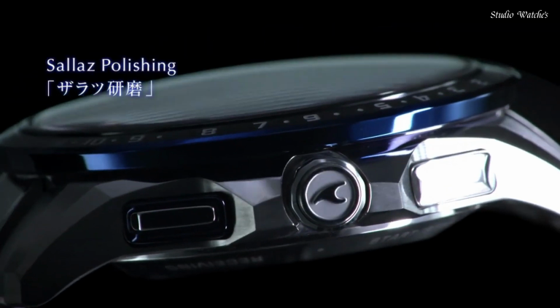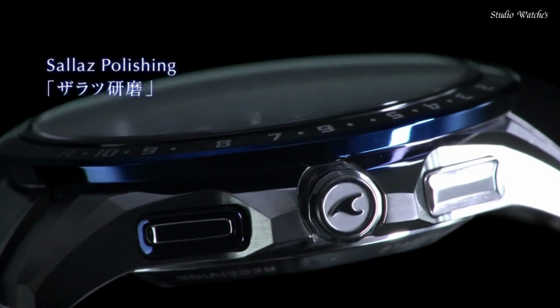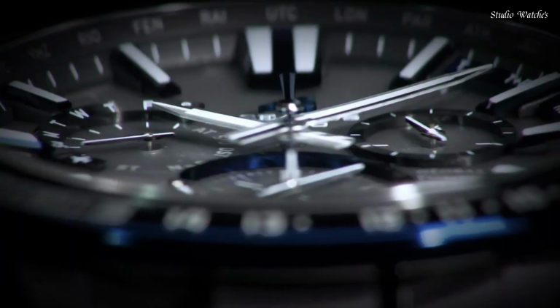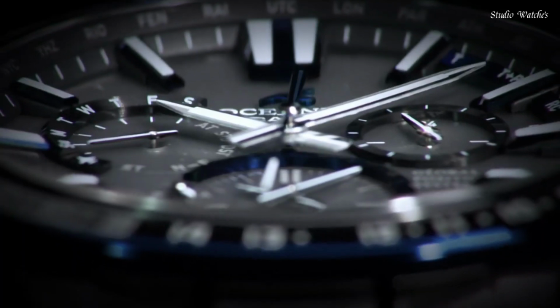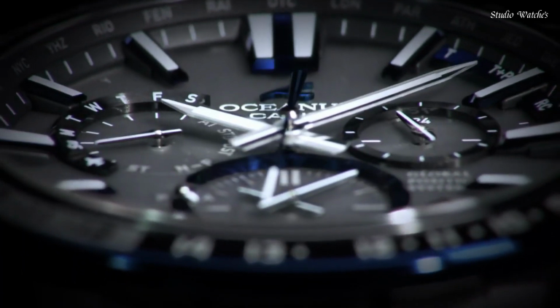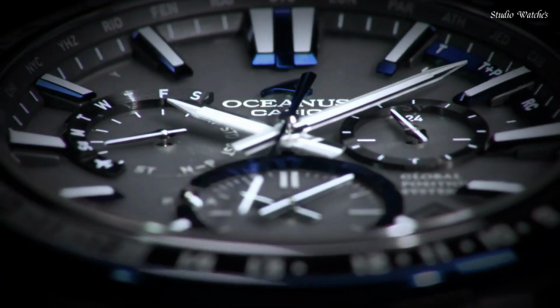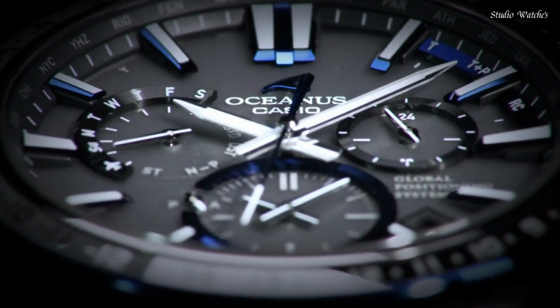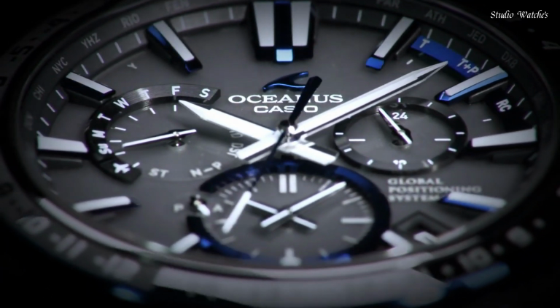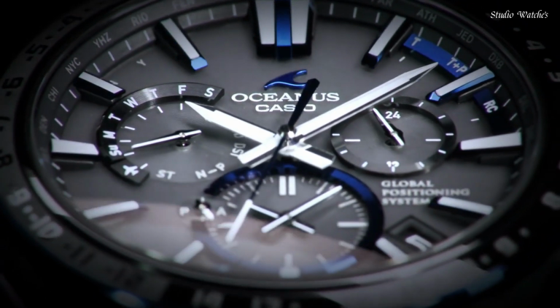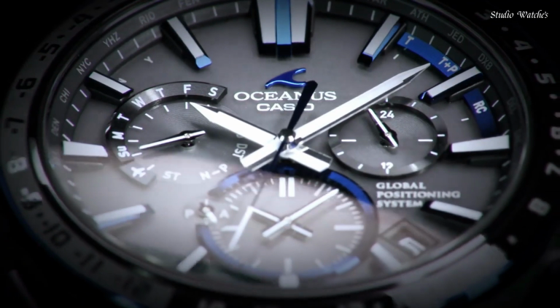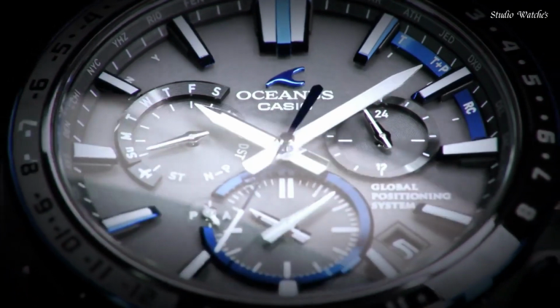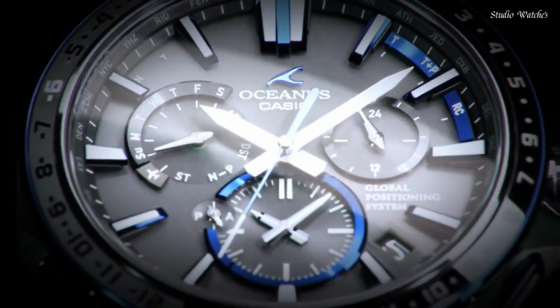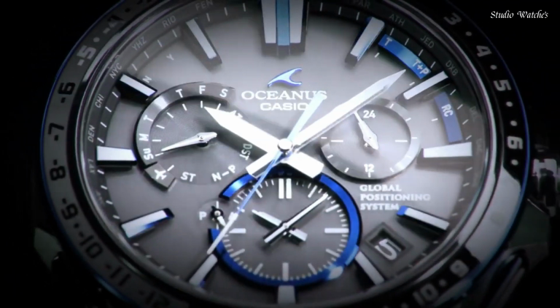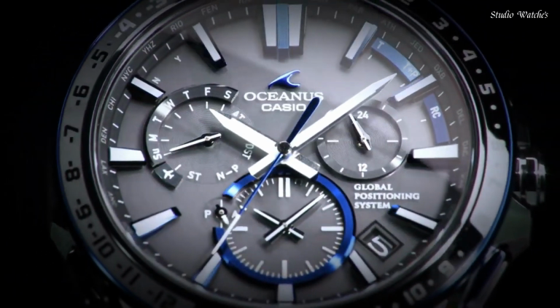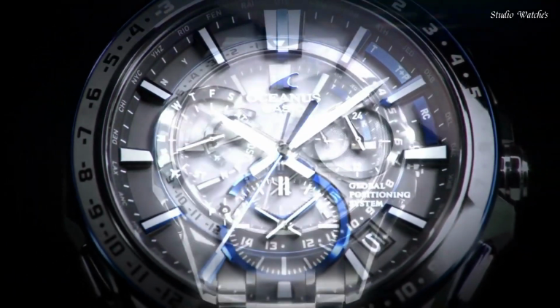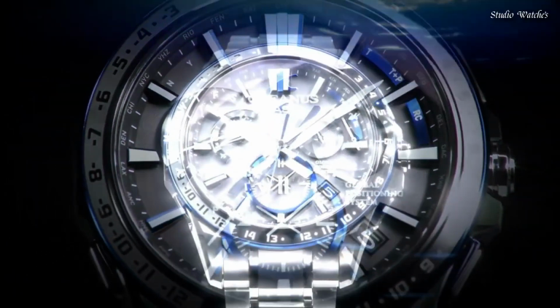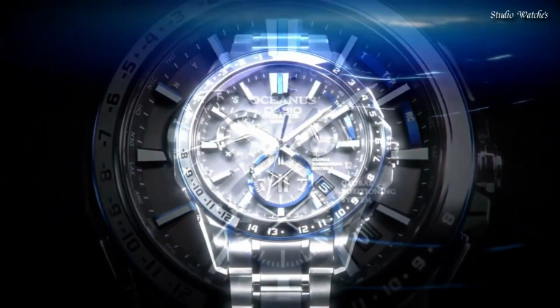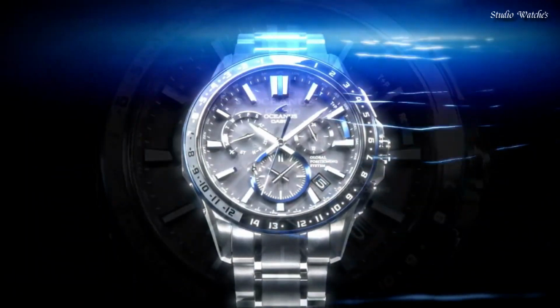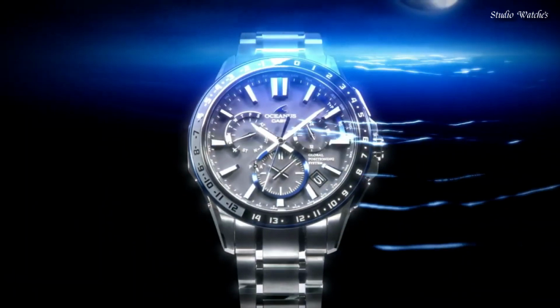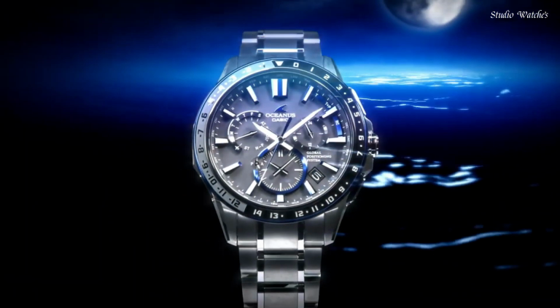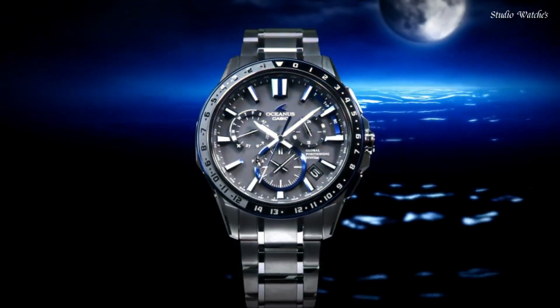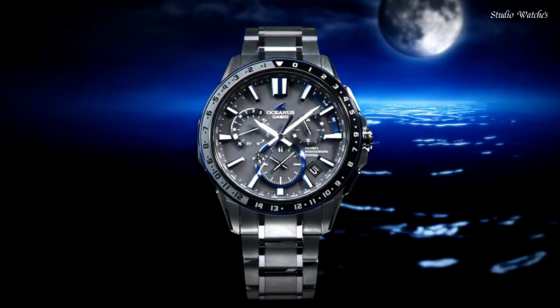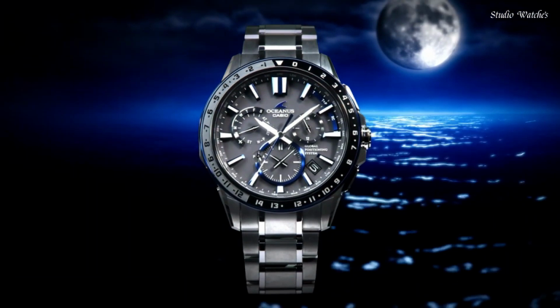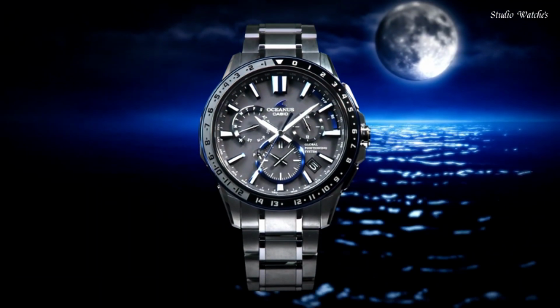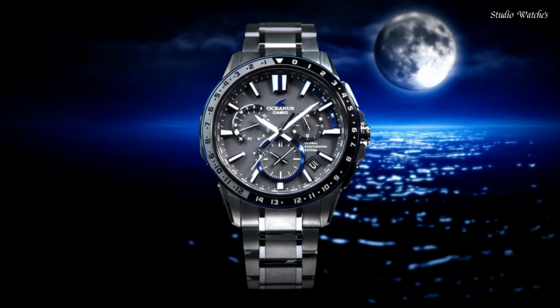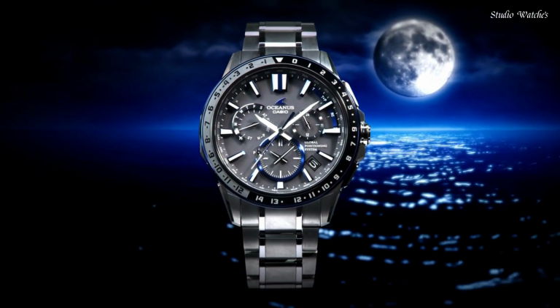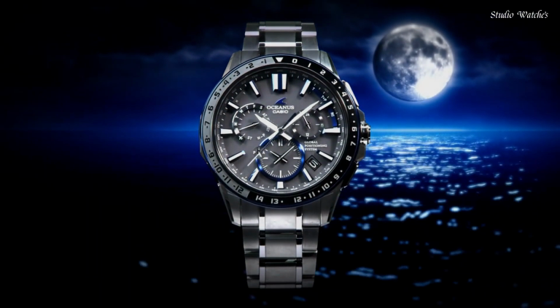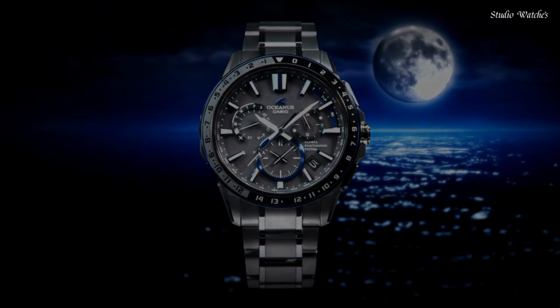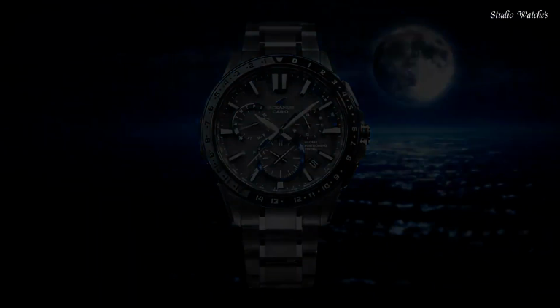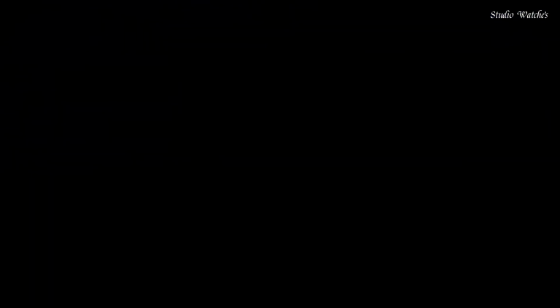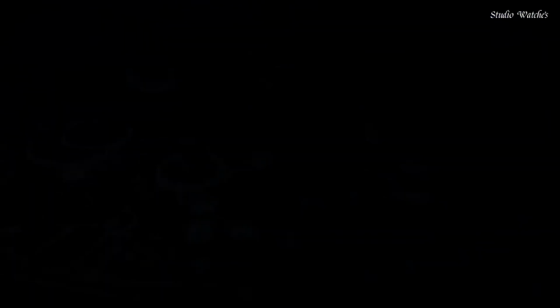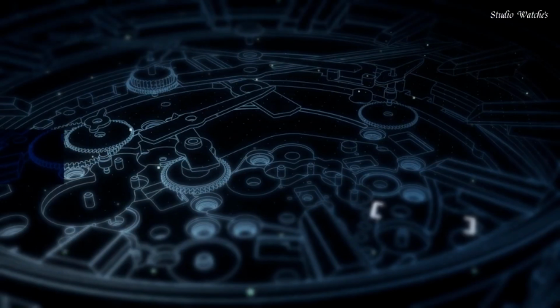It has other advantages like world time in 27 cities and 40 time zones, home time city, power-saving function, battery charging warning function, and stopwatch. Case diameter: 46.1 mm. Case thickness: 14.8 mm. Movement: Japanese Quartz. Water resistance: 200 m.